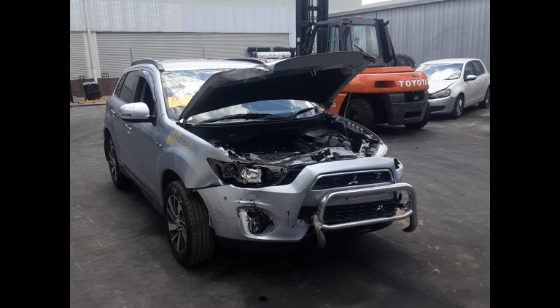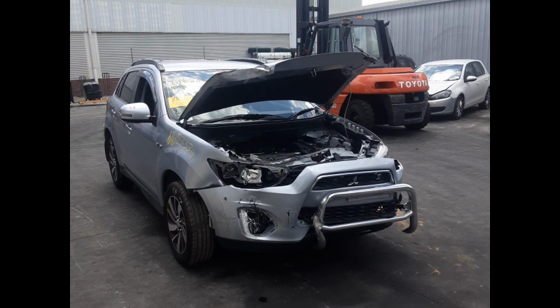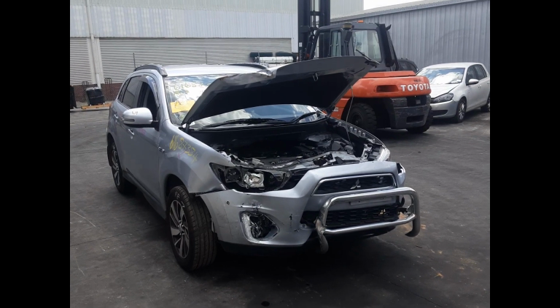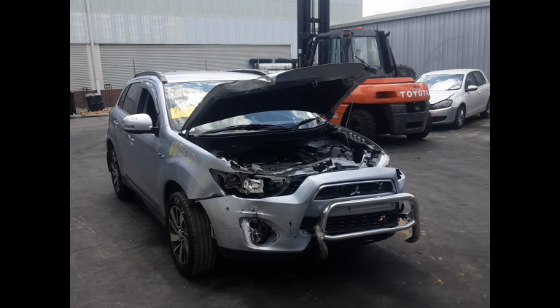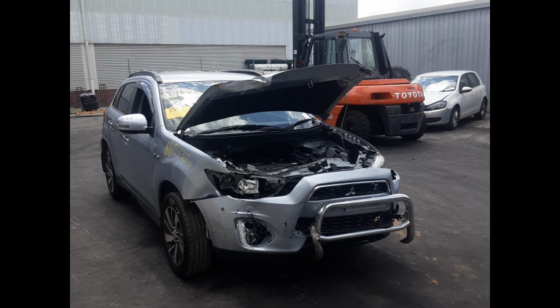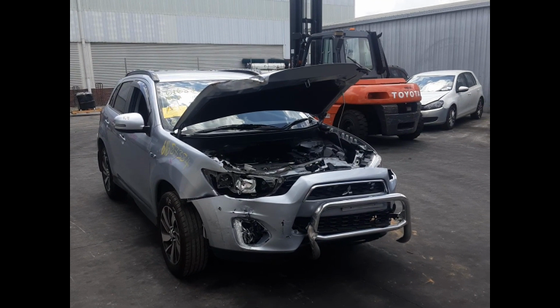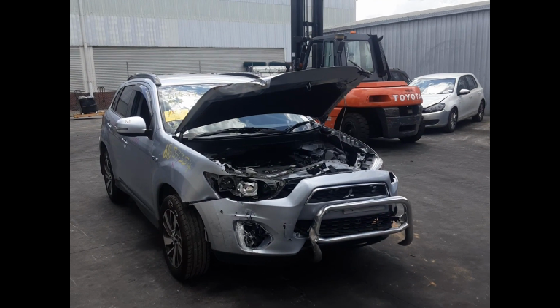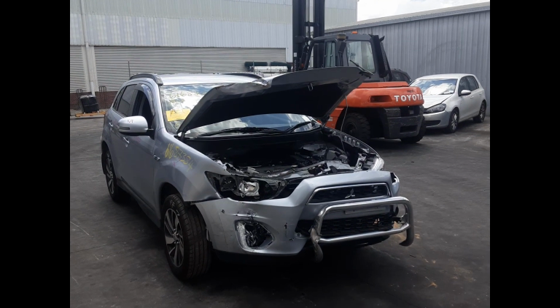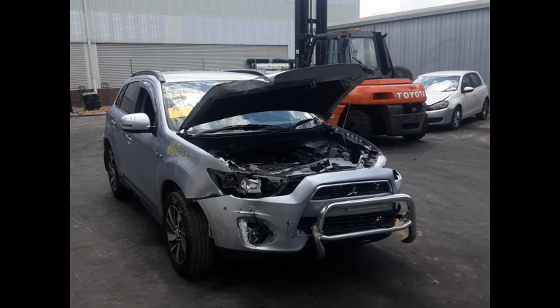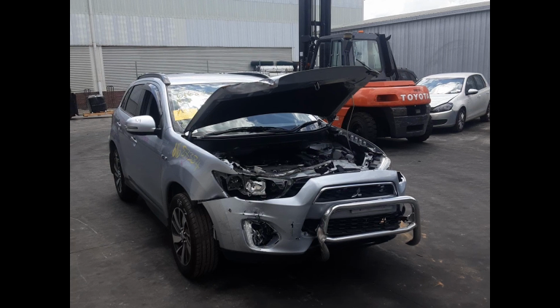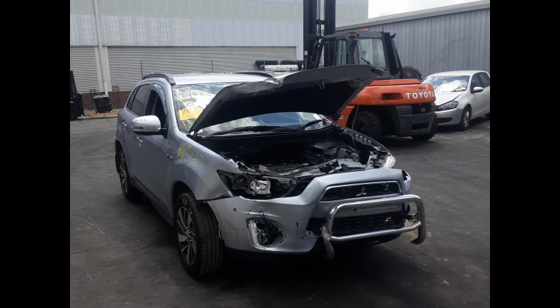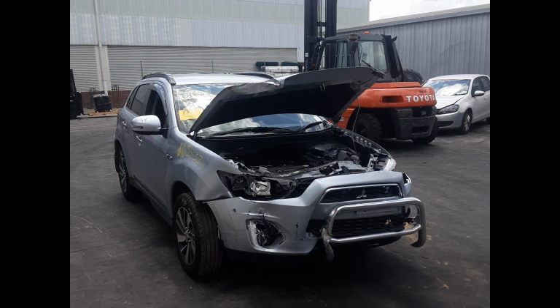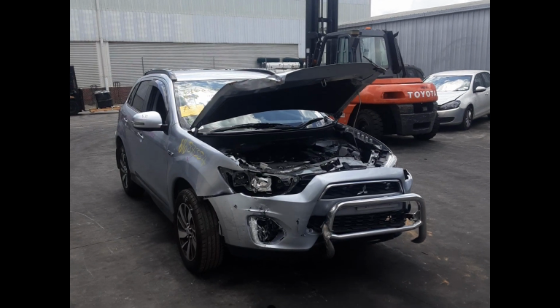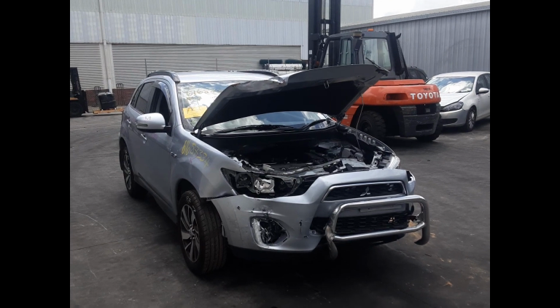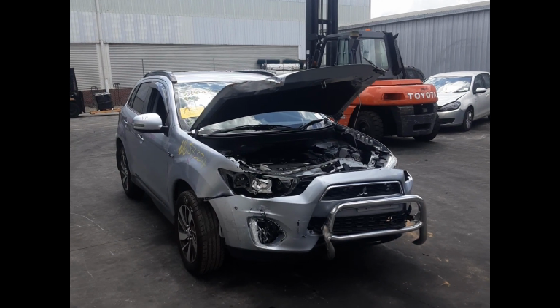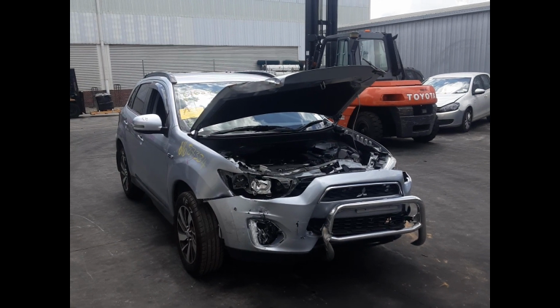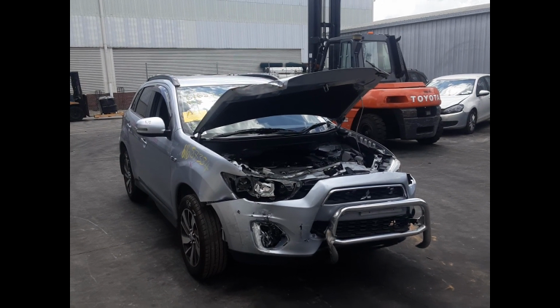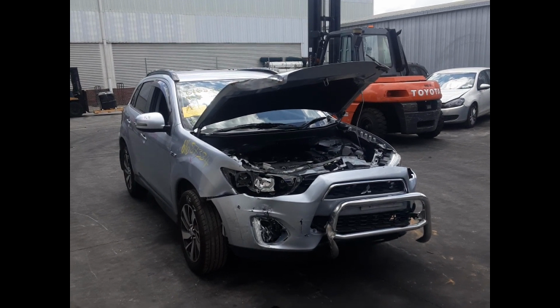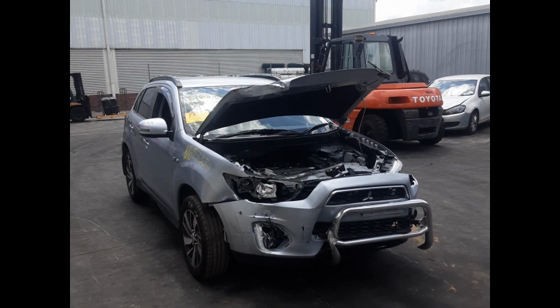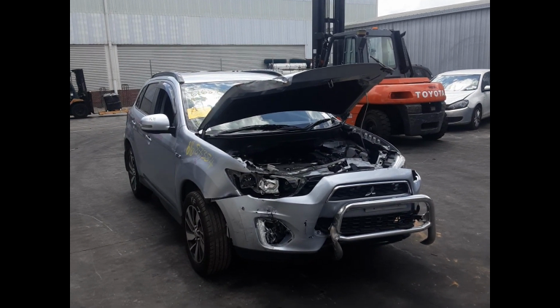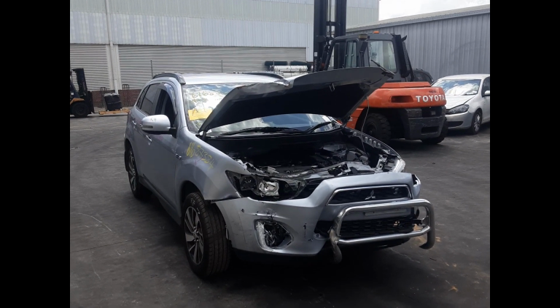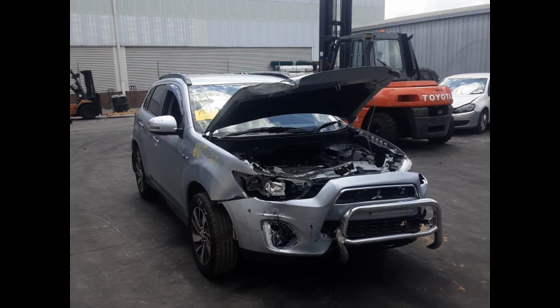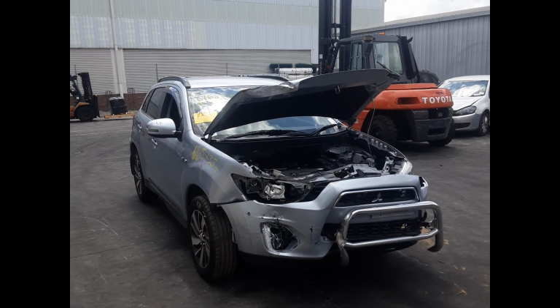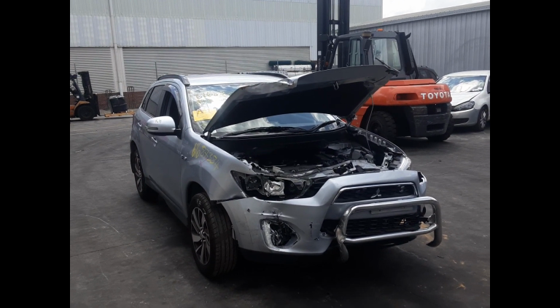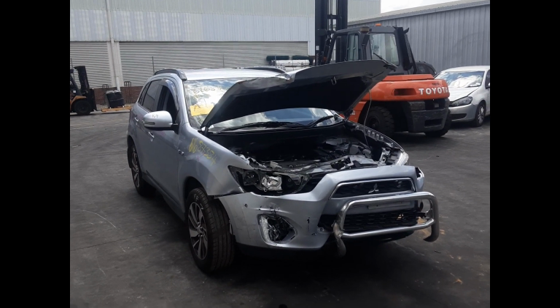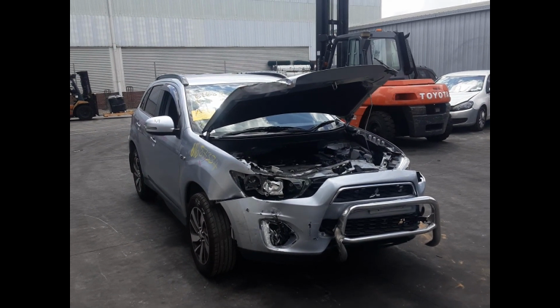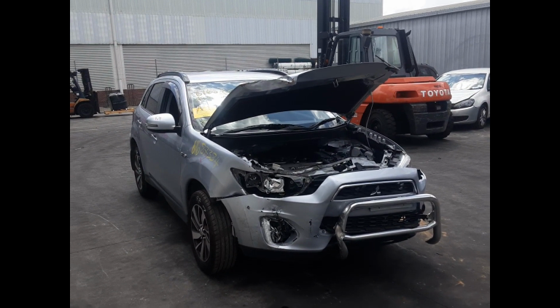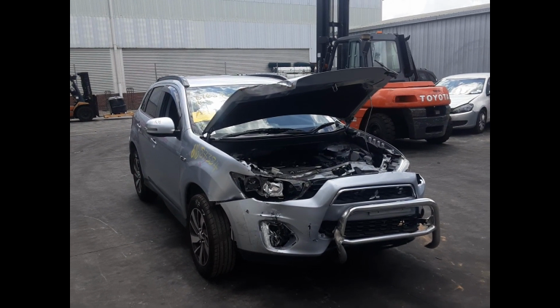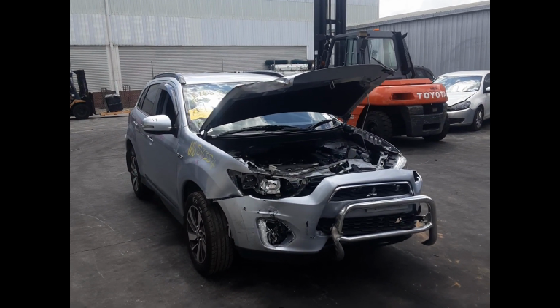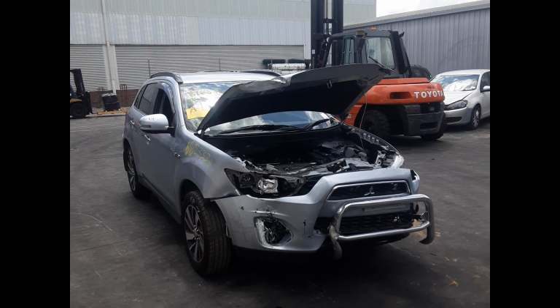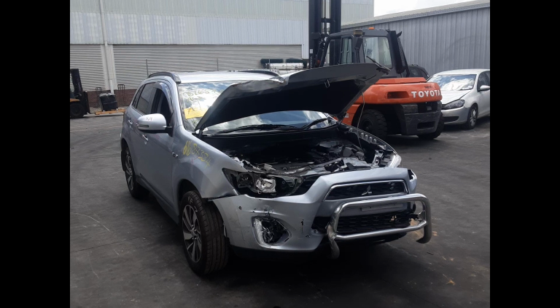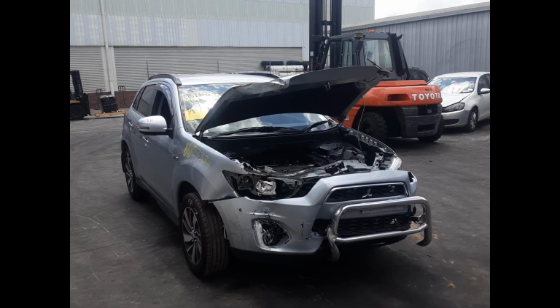Hi, this is Luke from Total Parts Plus. Today we have a 2014 Mitsubishi ASX, stock number 6355. This ran from the 7th generation 2013 to the current shape.